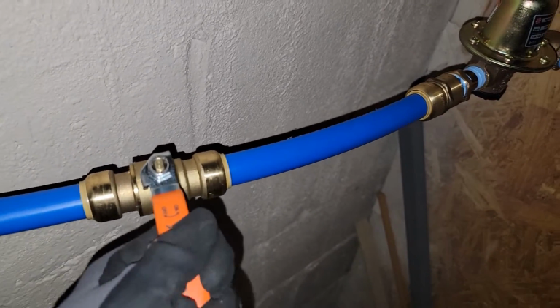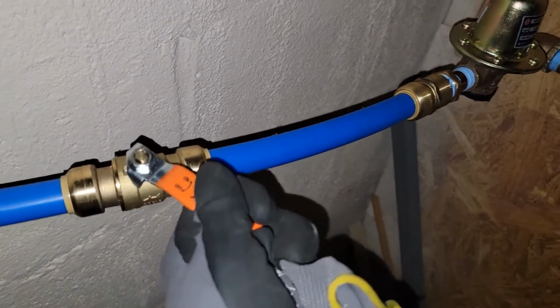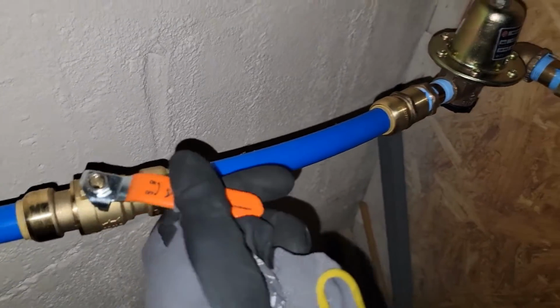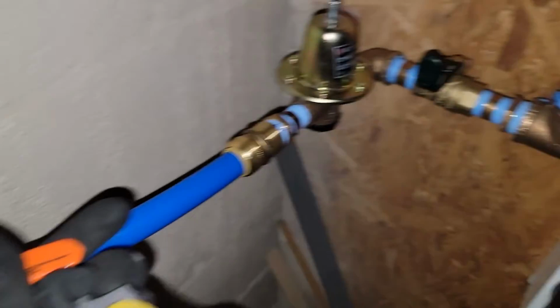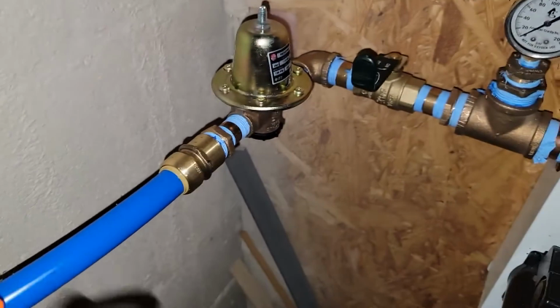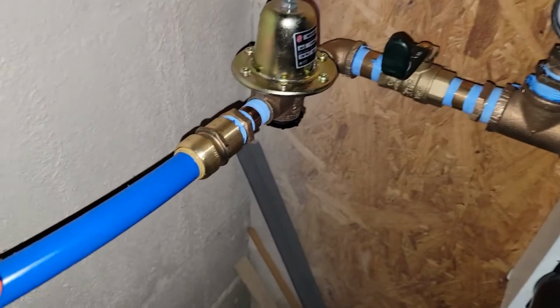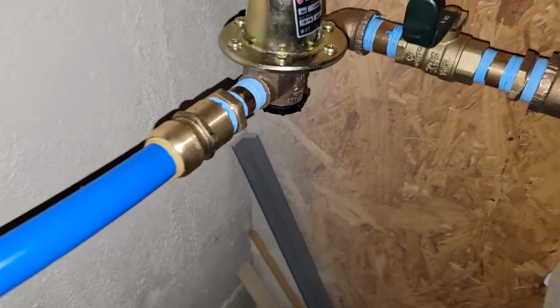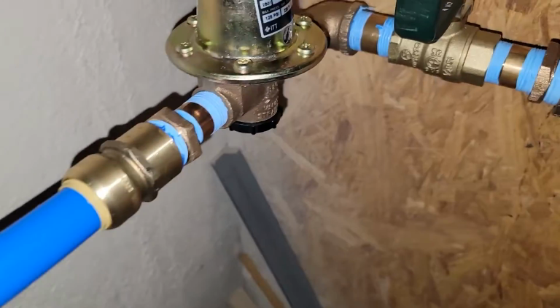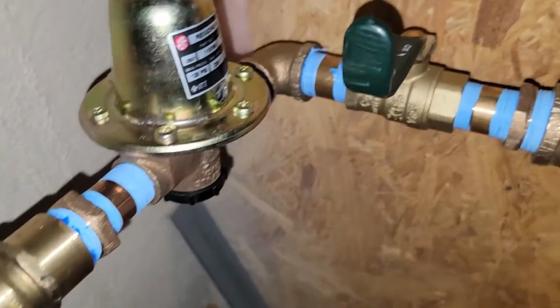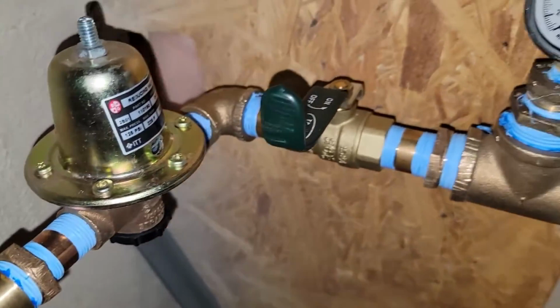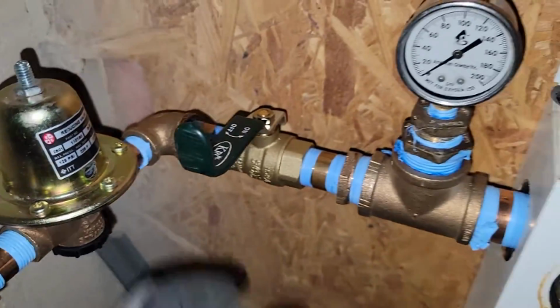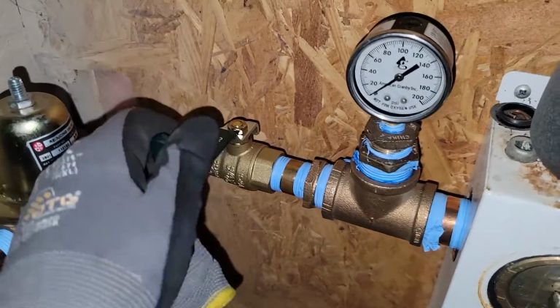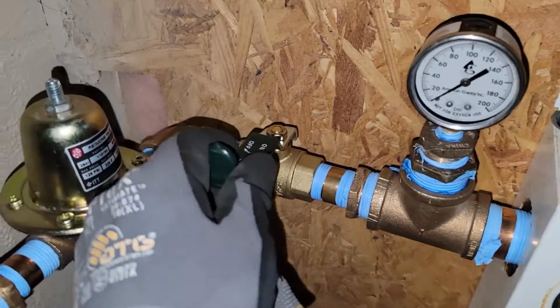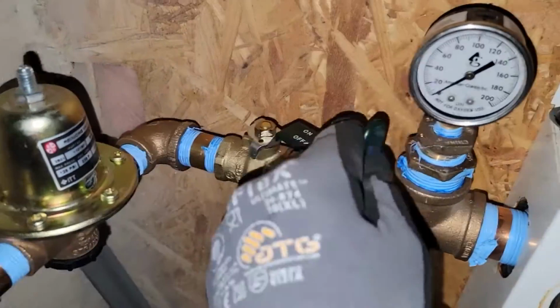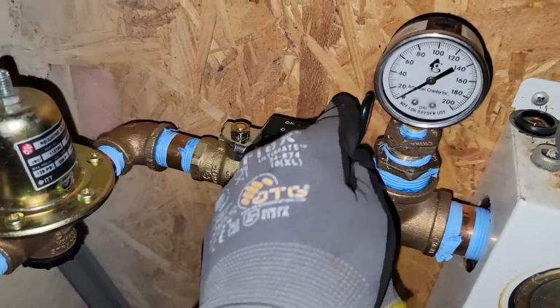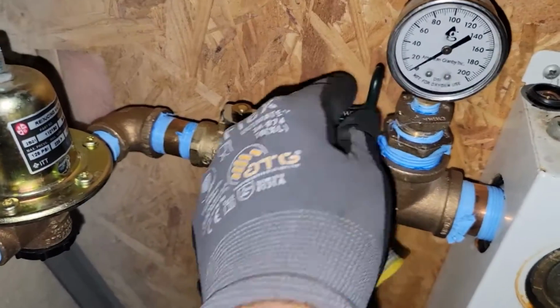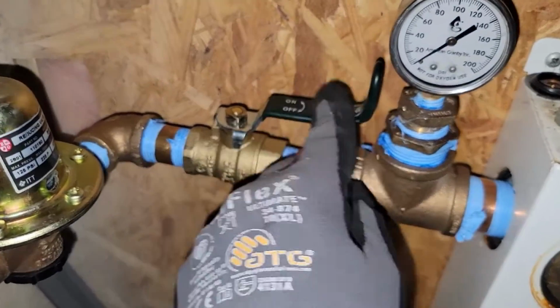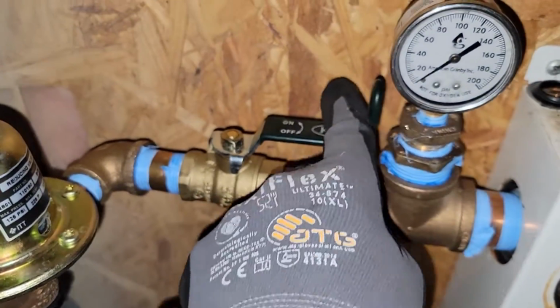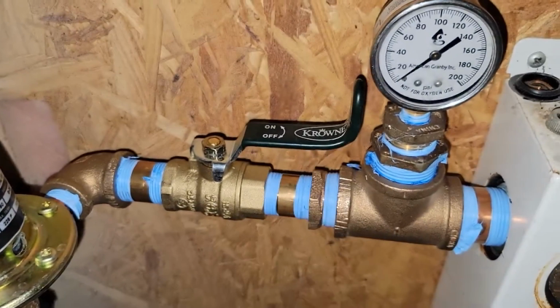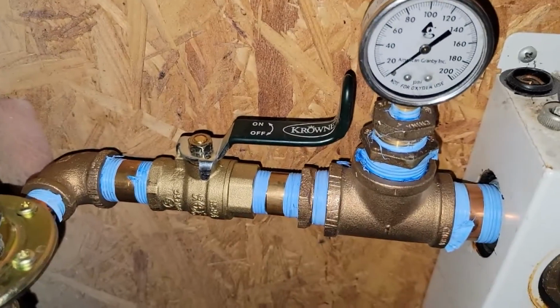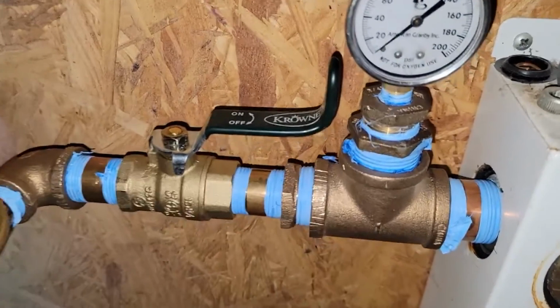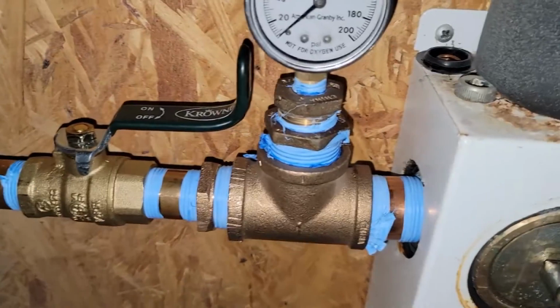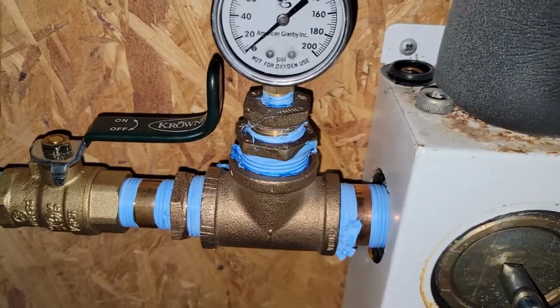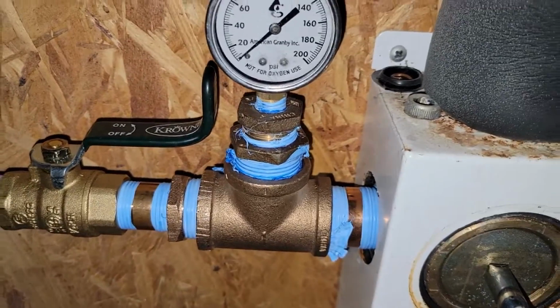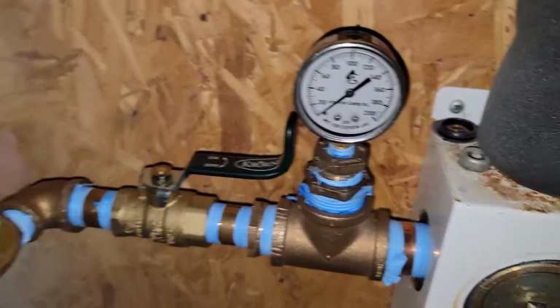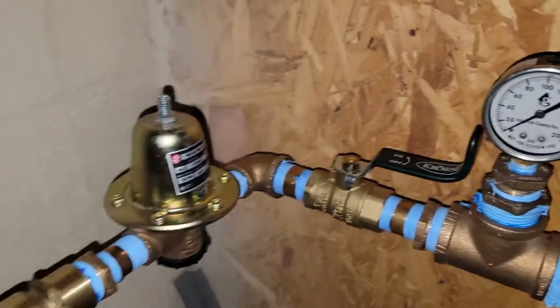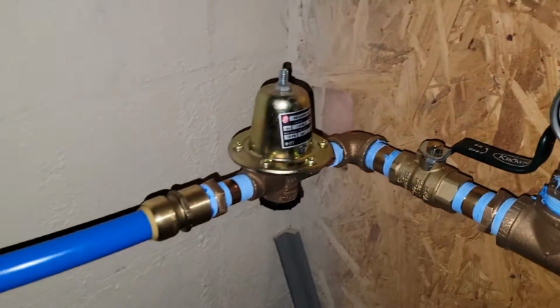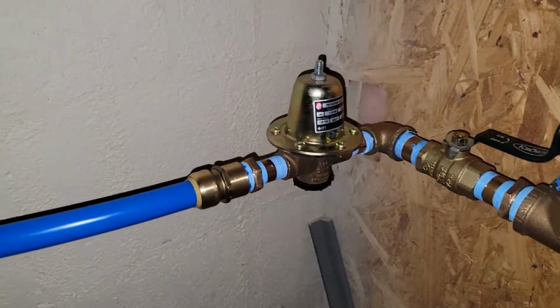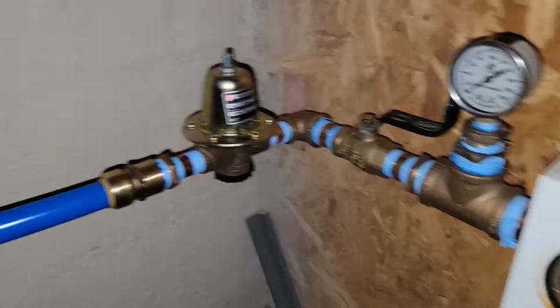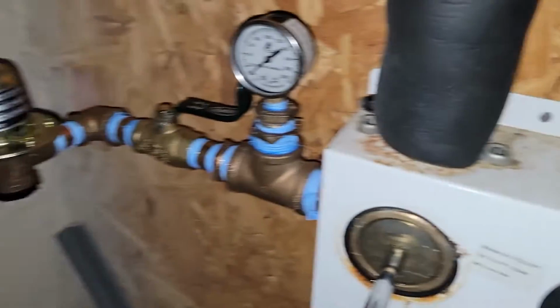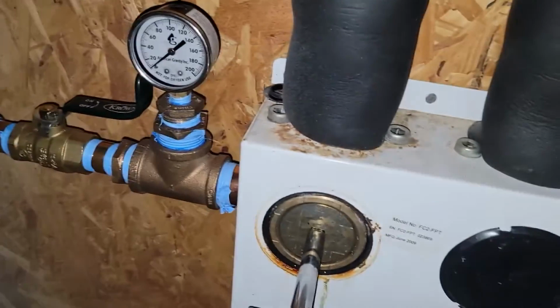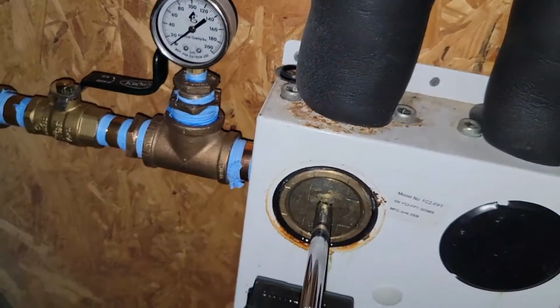Let's see what's past this — any leaks? What about this? No leaks. Okay, let's open it up.